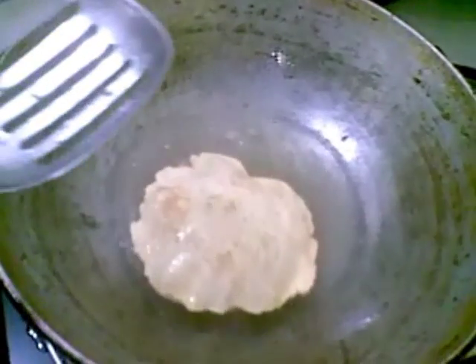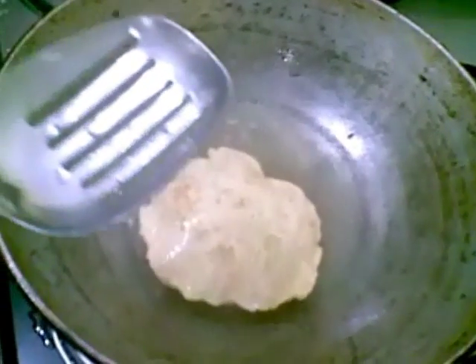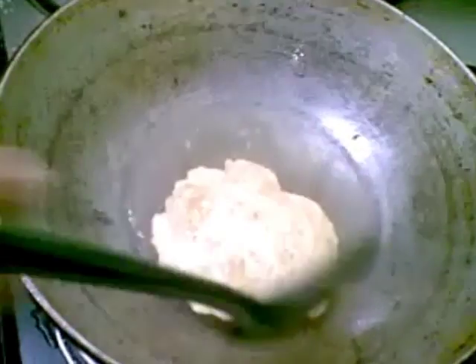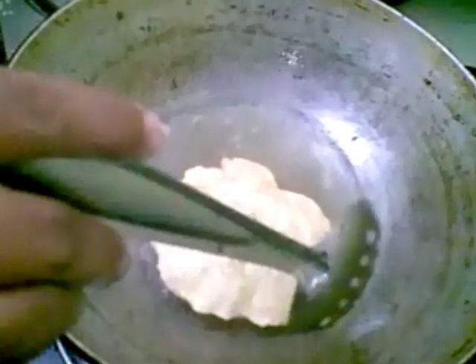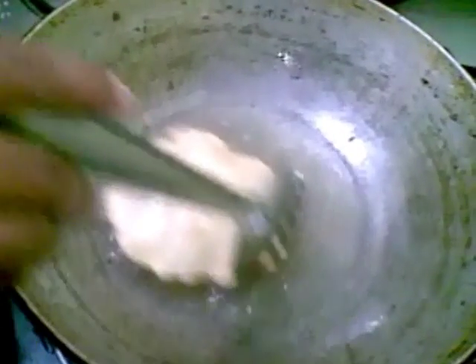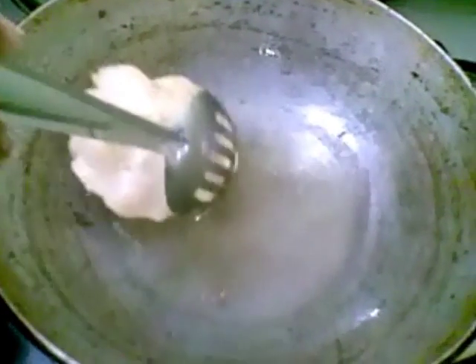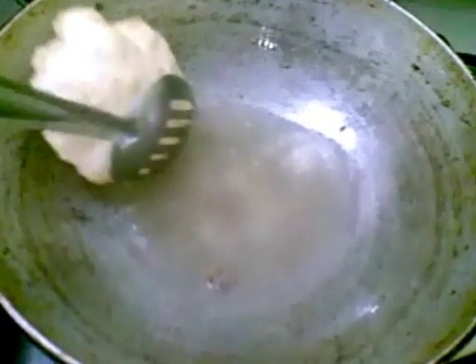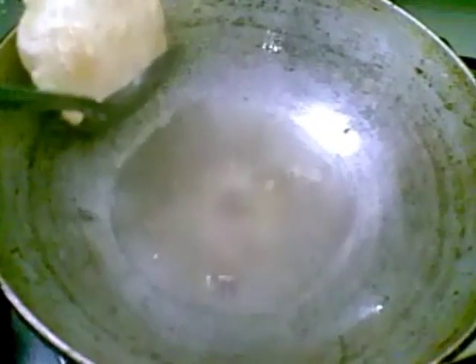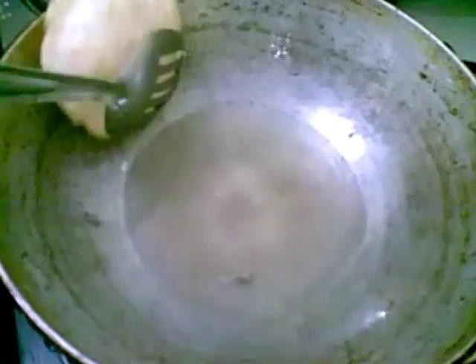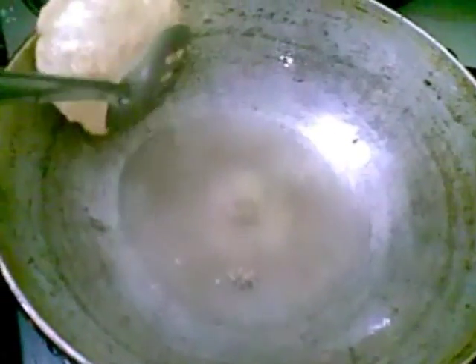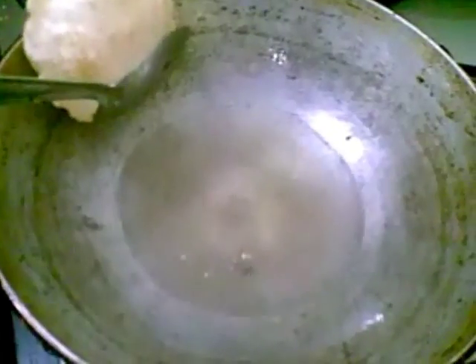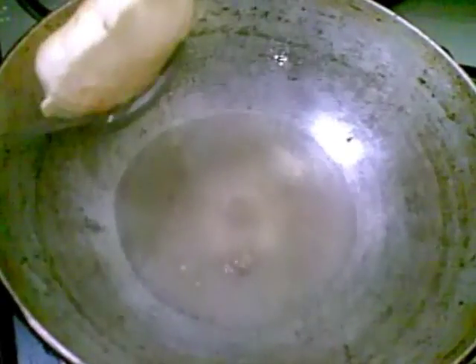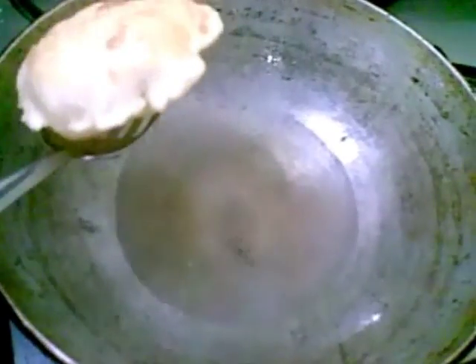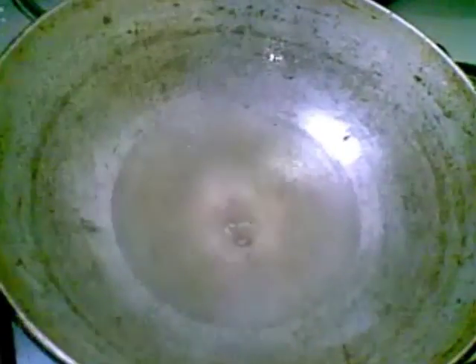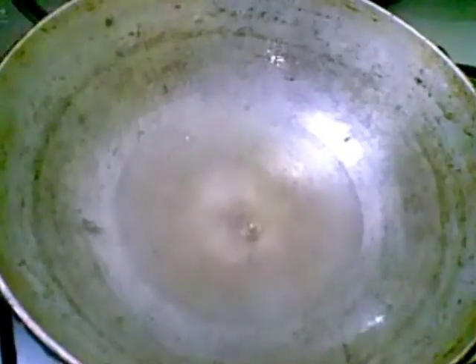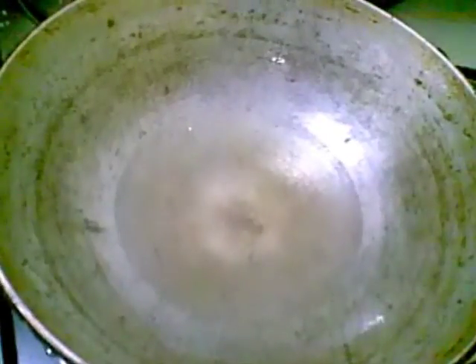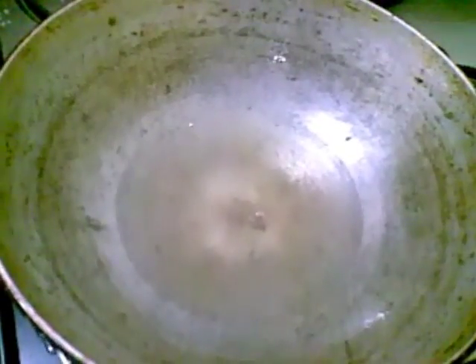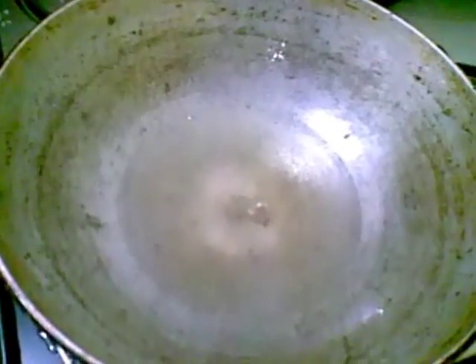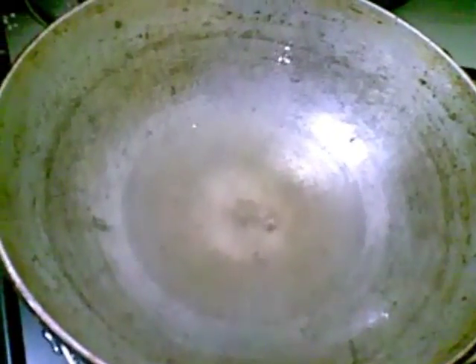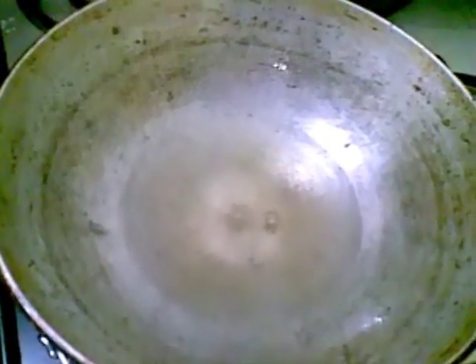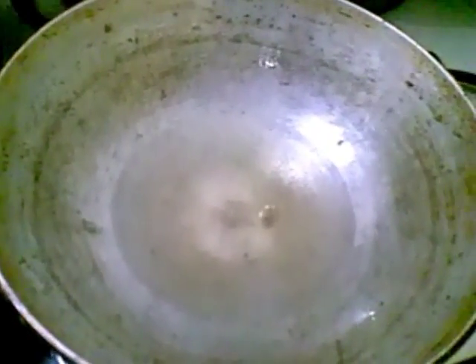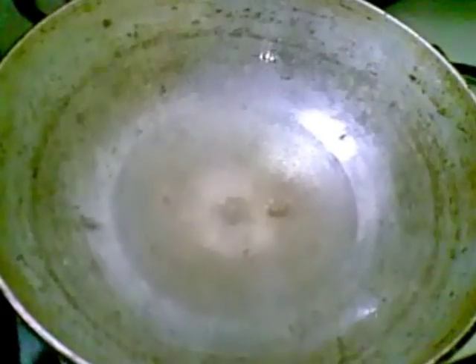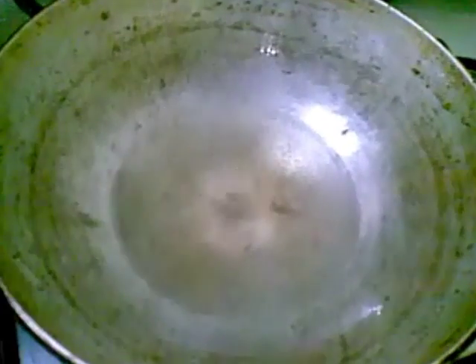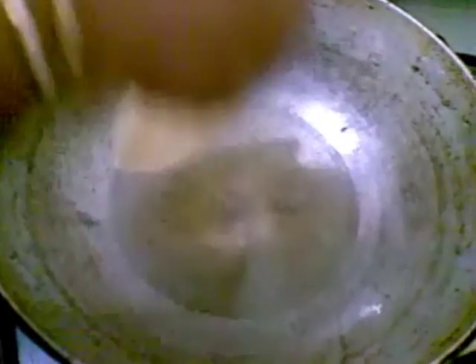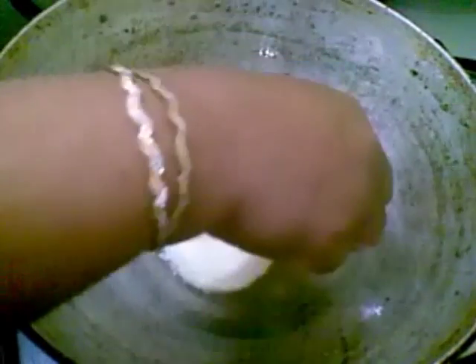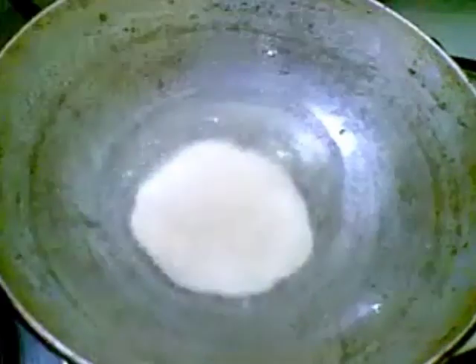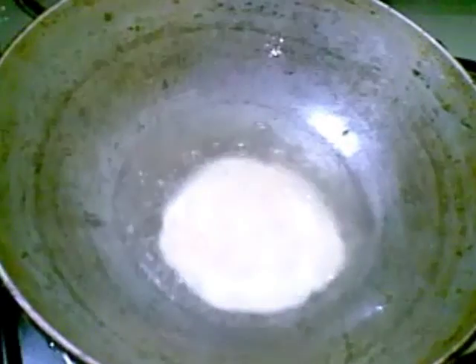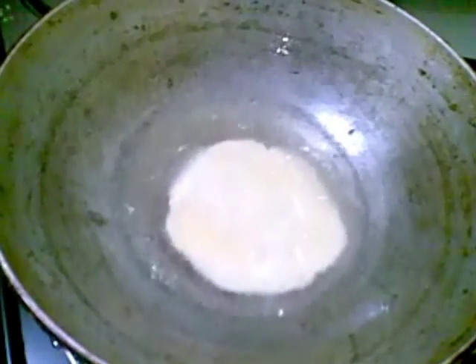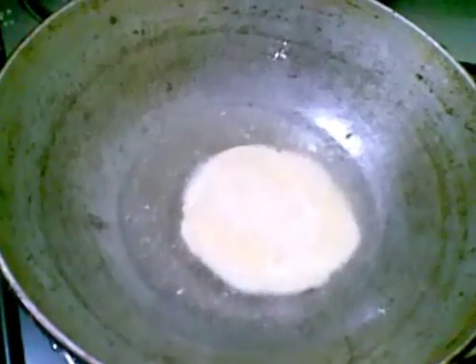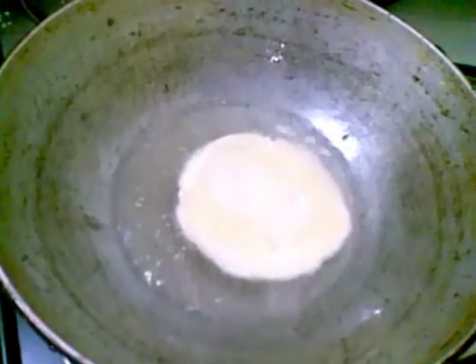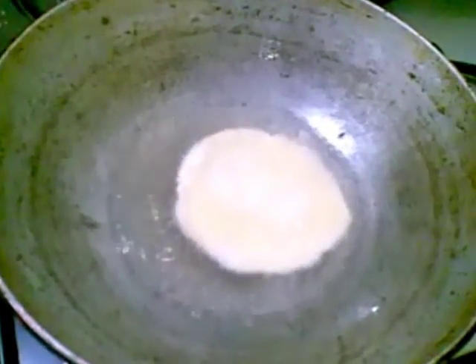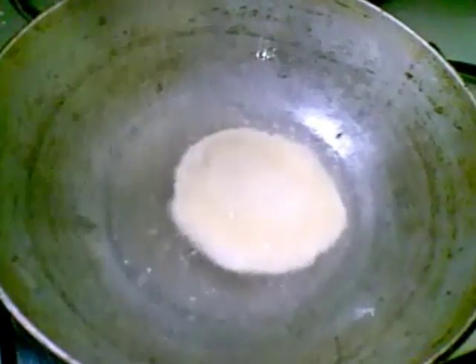After making the dough, if you want to make the puris after some time, keep it covered in a wet cloth, otherwise the atta becomes too dry.